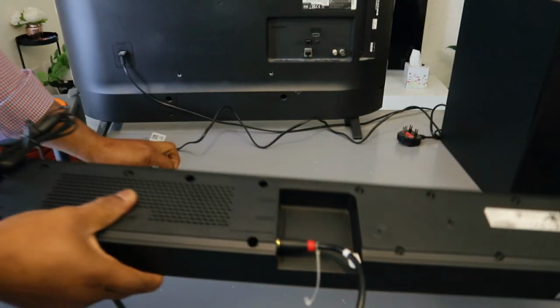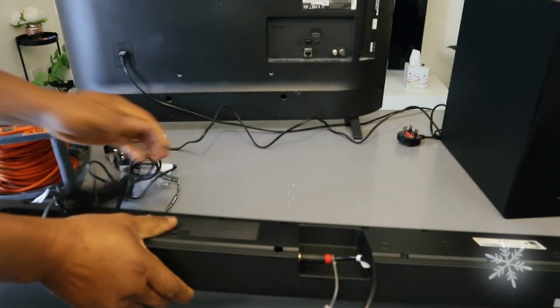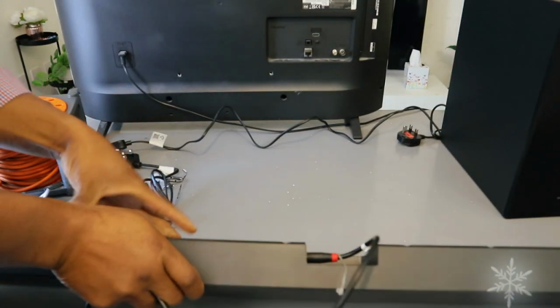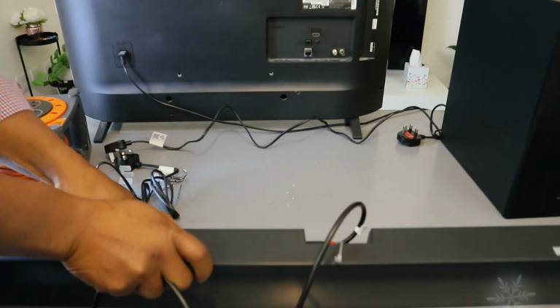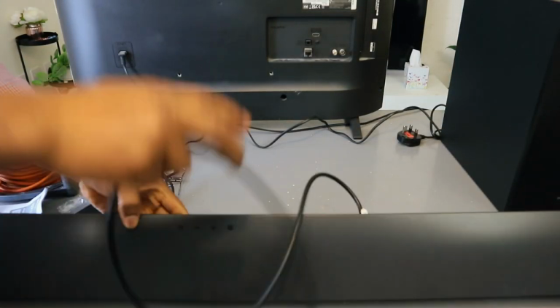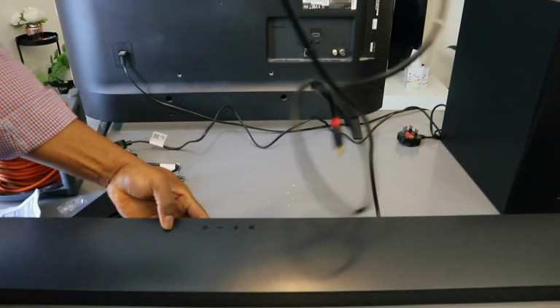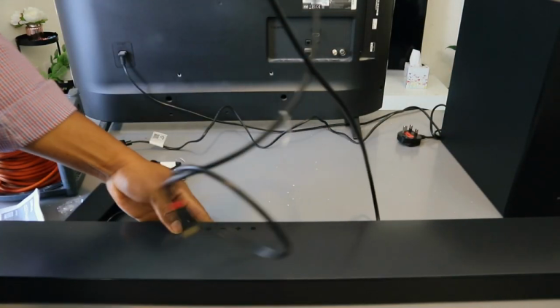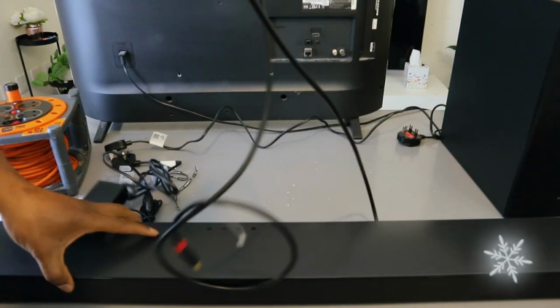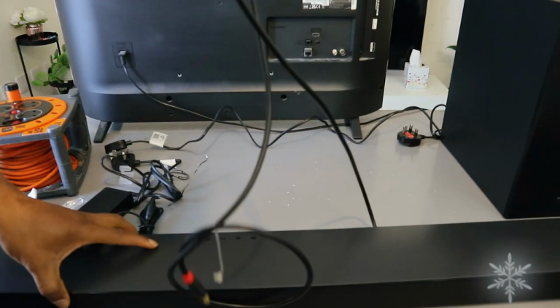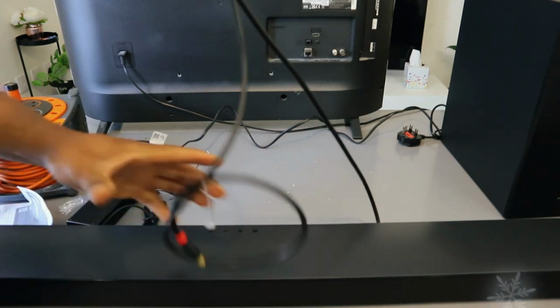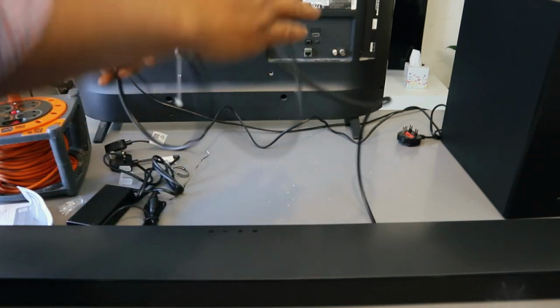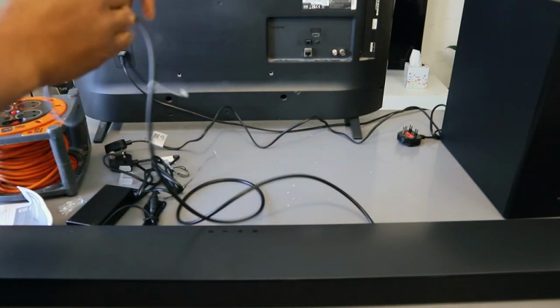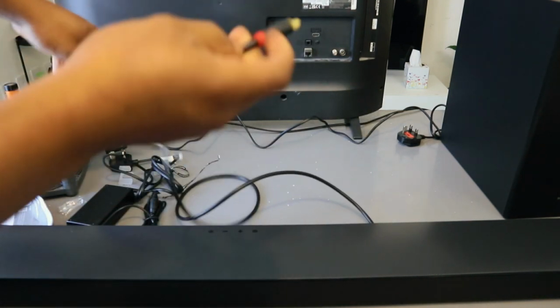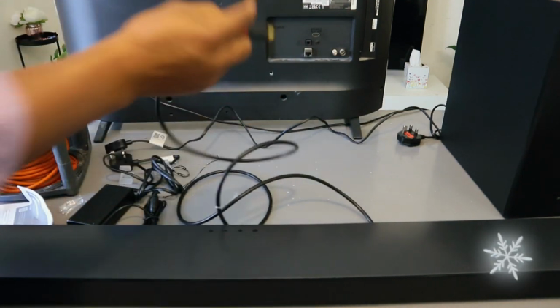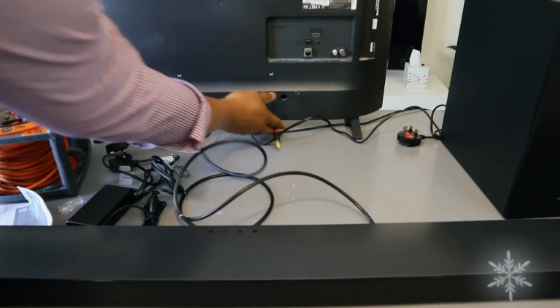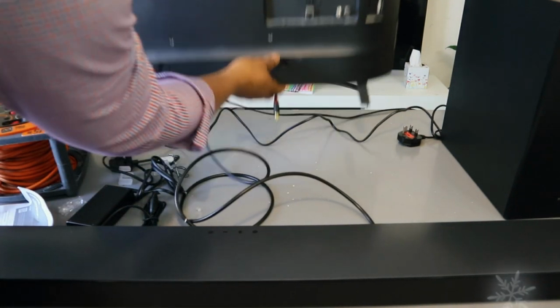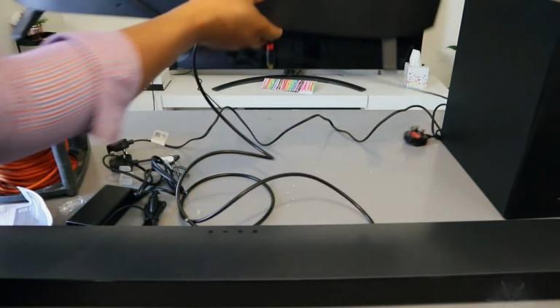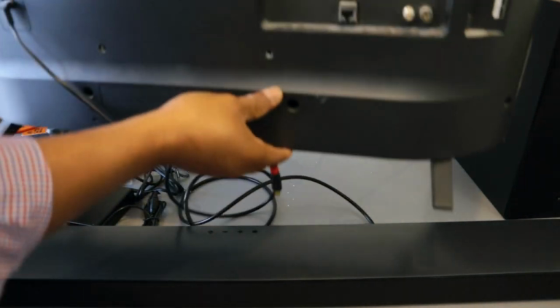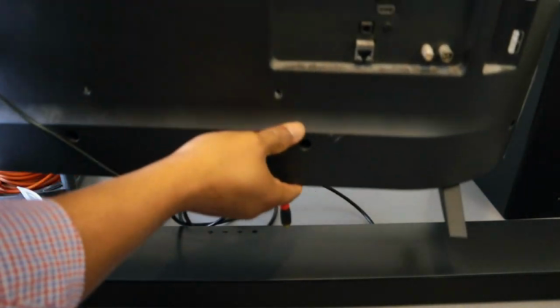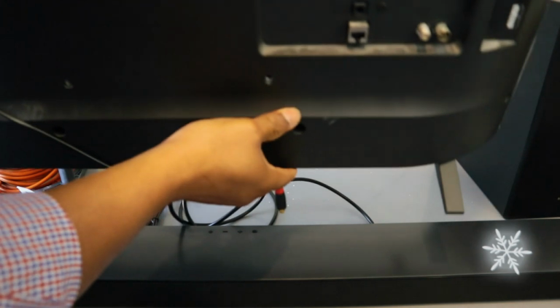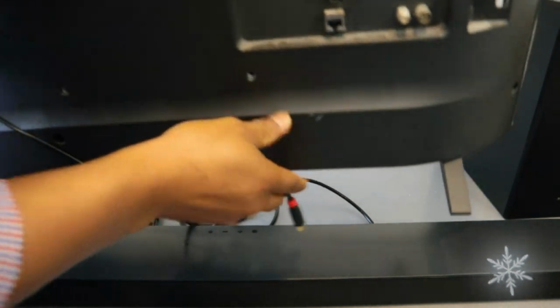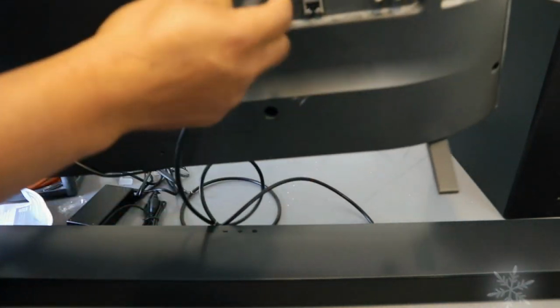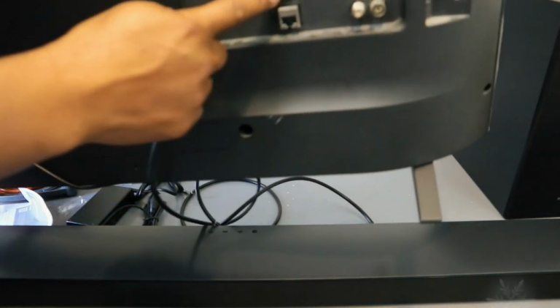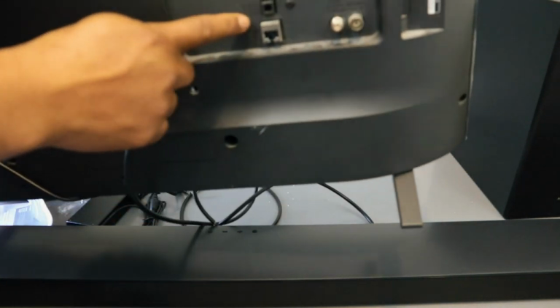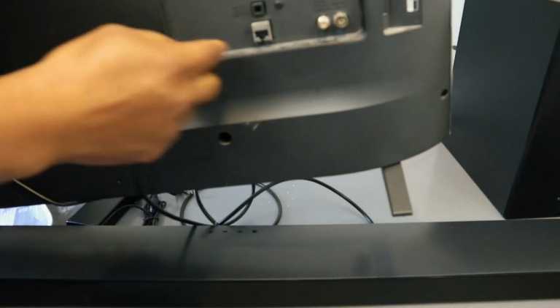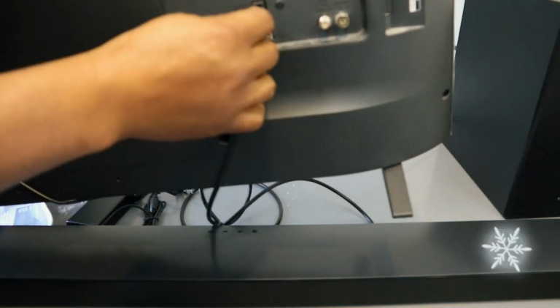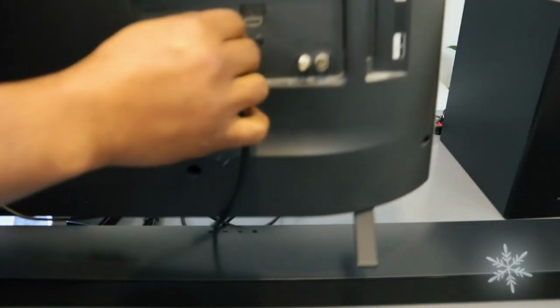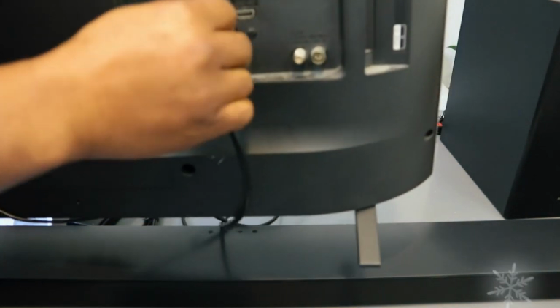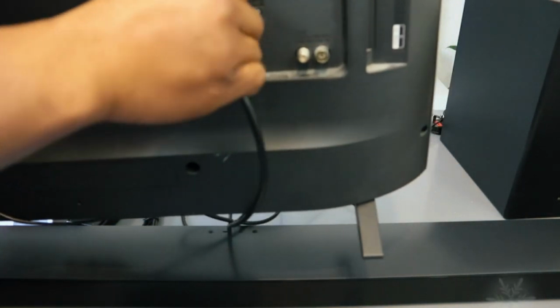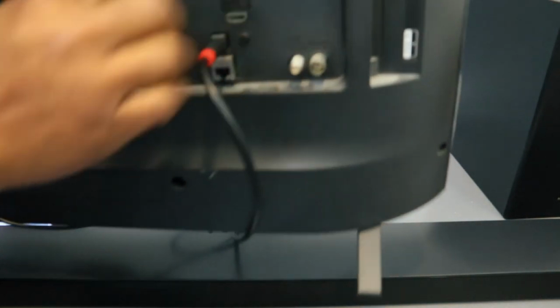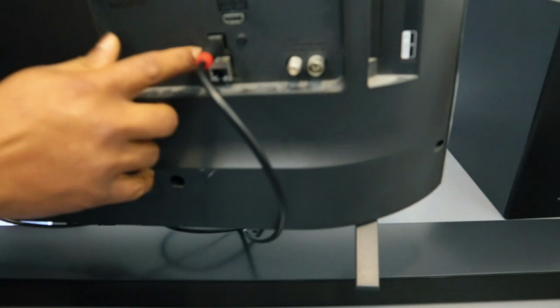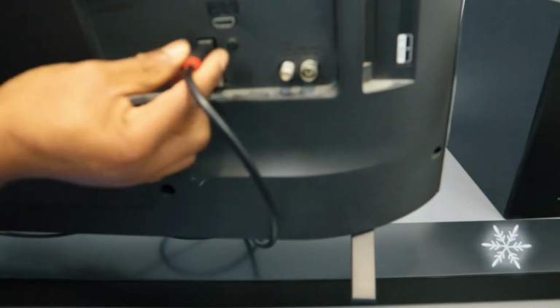Now take the other end of the cable and go to the back of your TV where it's written Digital Audio Out. Put the cable in and push it inside — the cable is in.